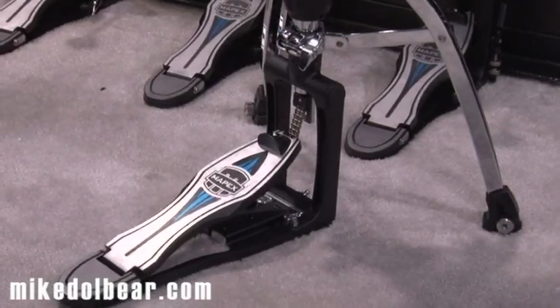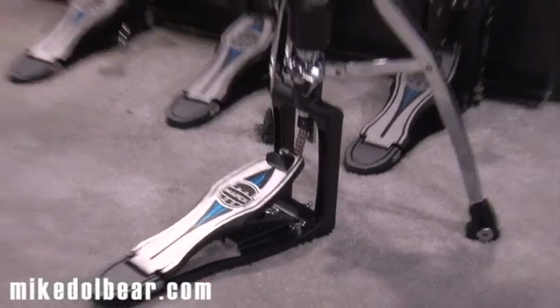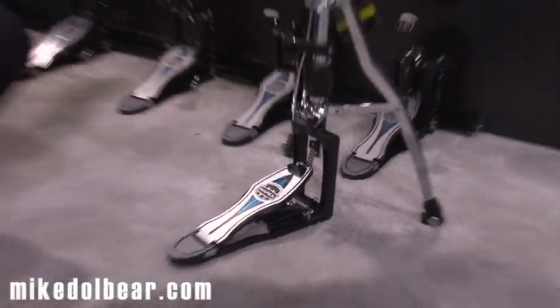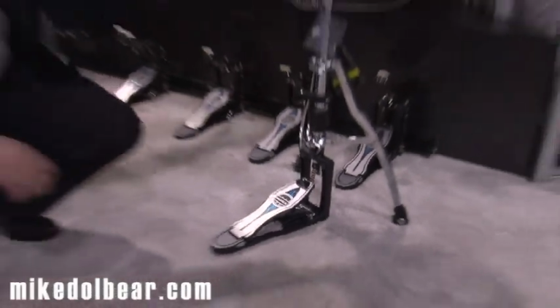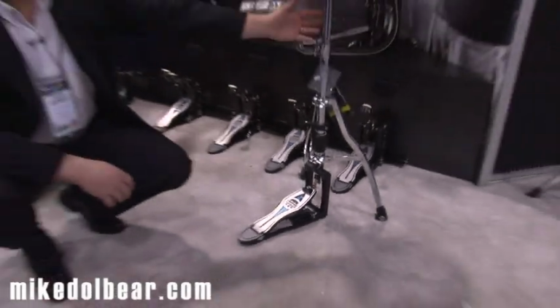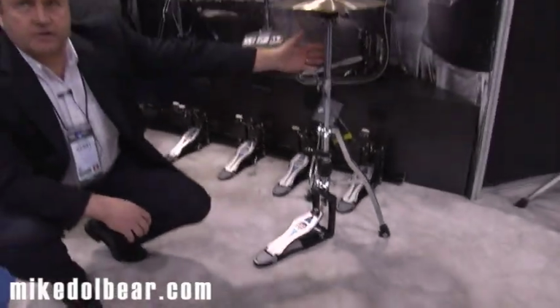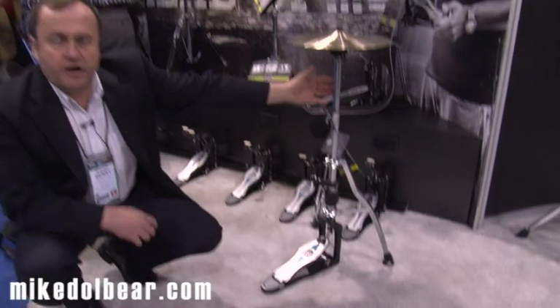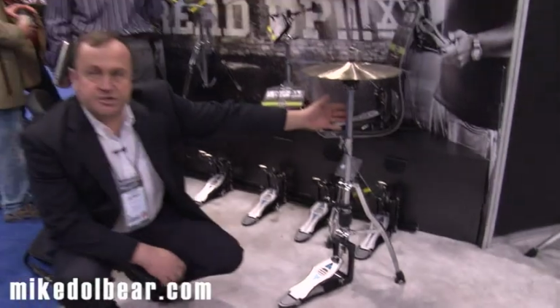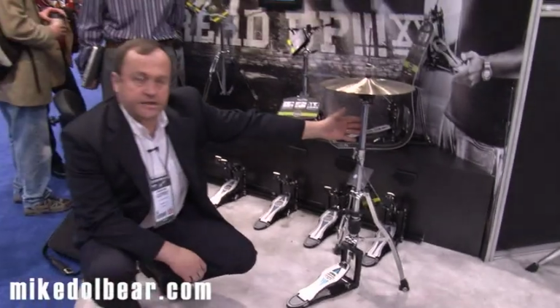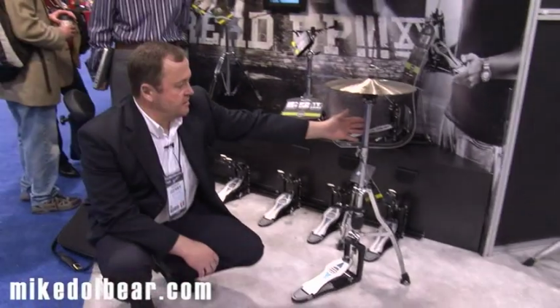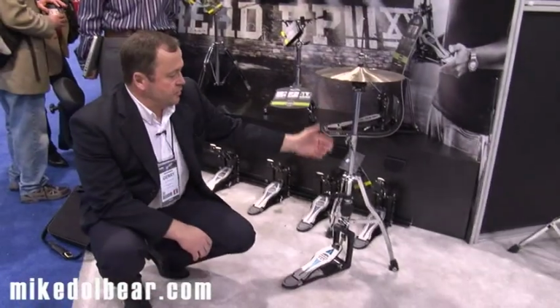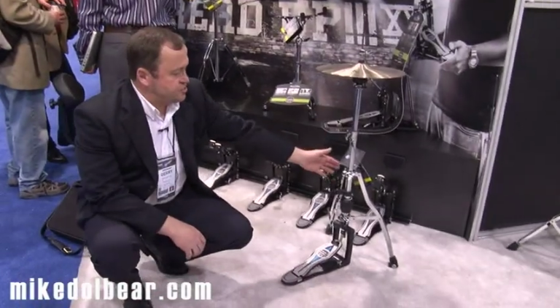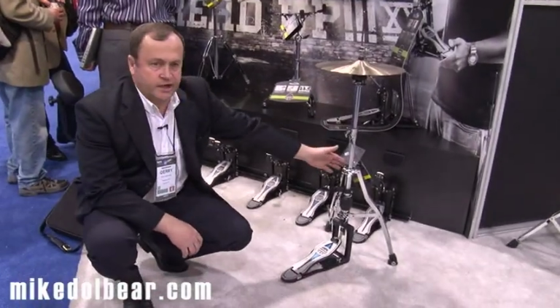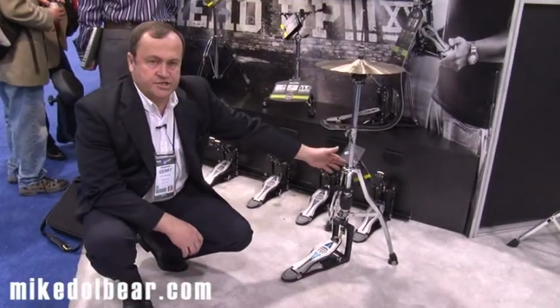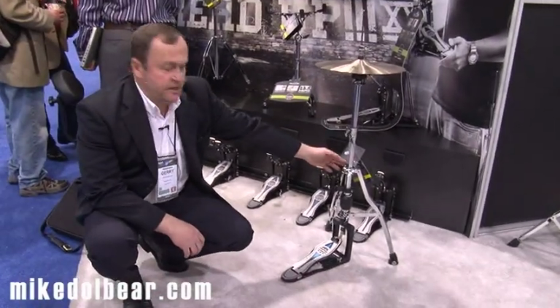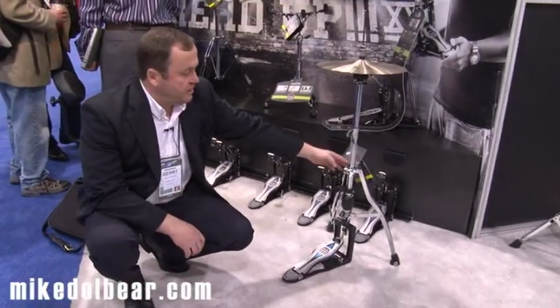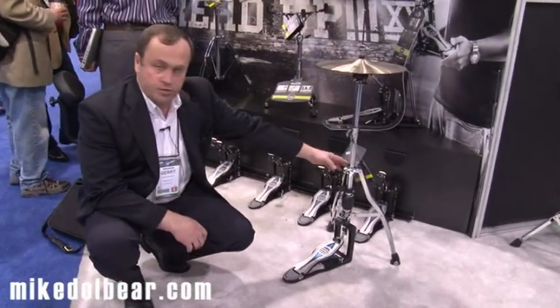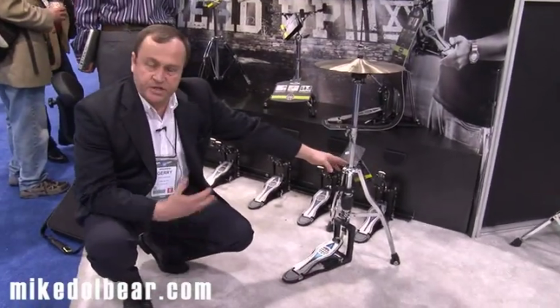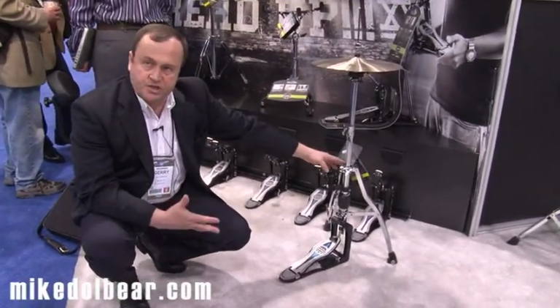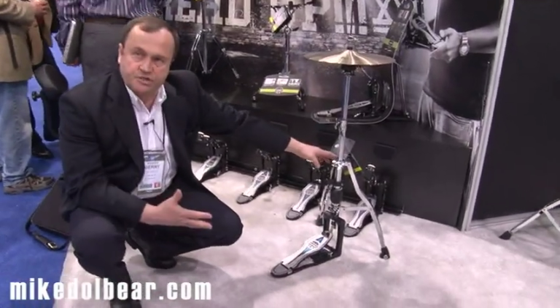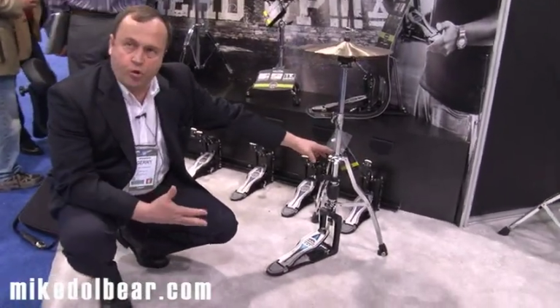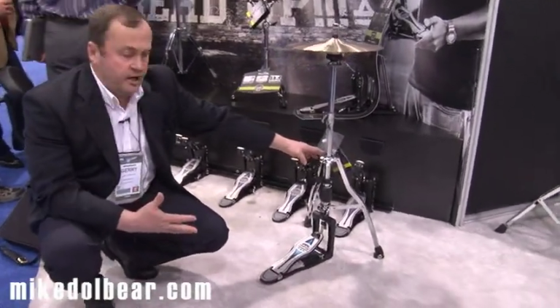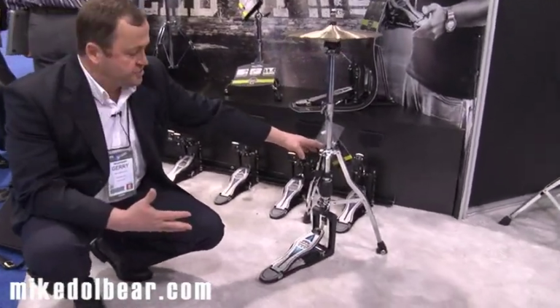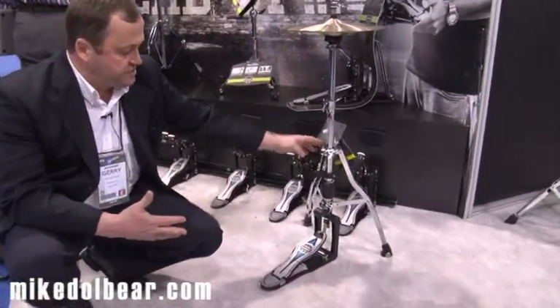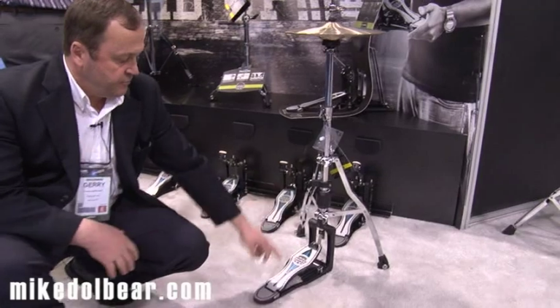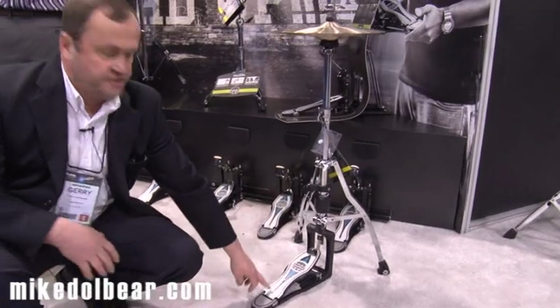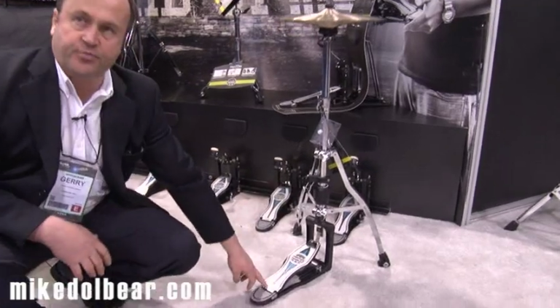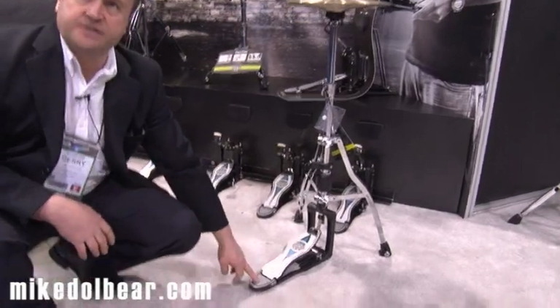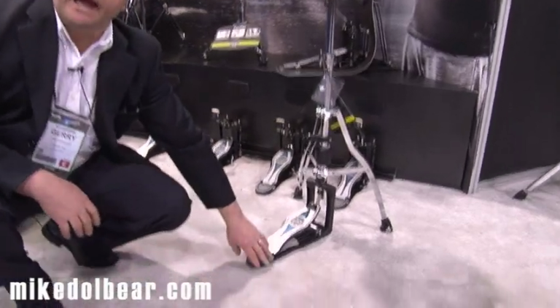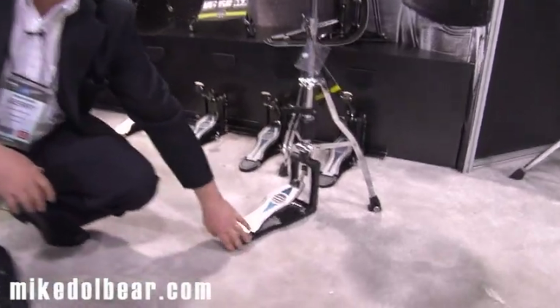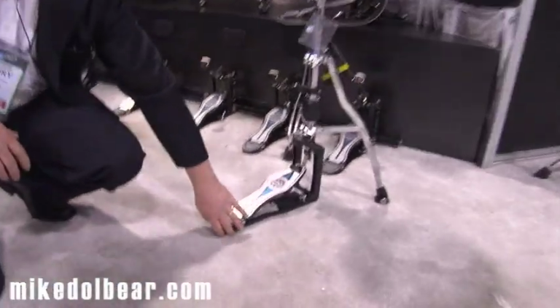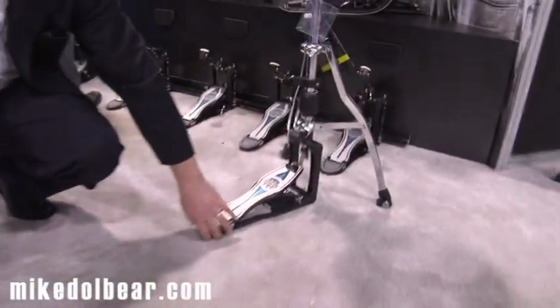This is the new Mapex Falcon hi-hat stand, which is a two-legged design. This means it's much lighter than normal hi-hat stands because the footplate acts as the third leg.